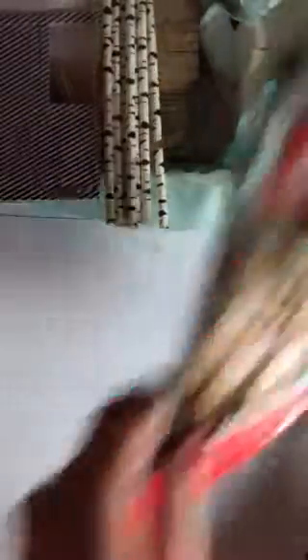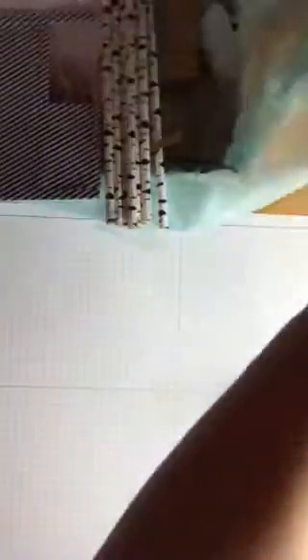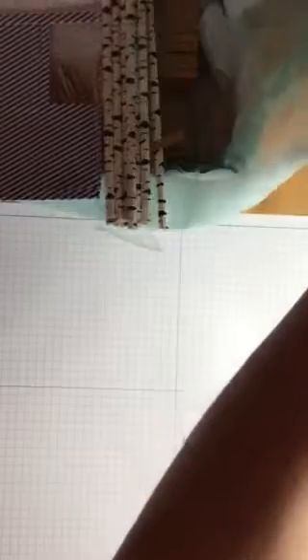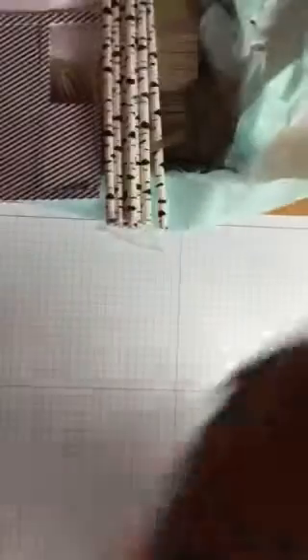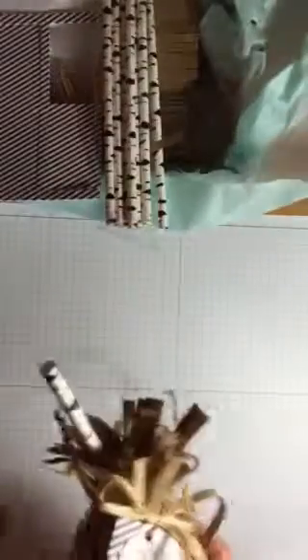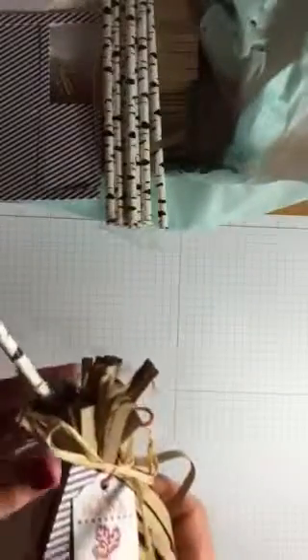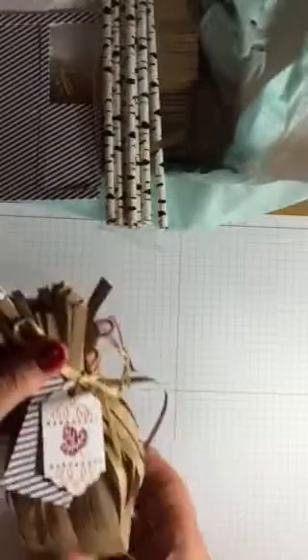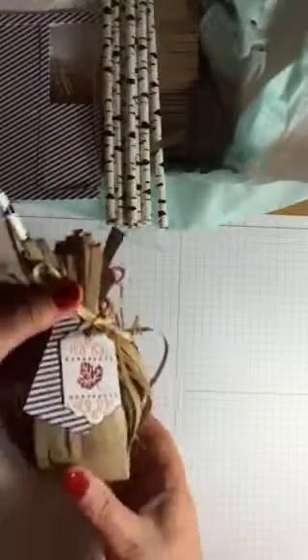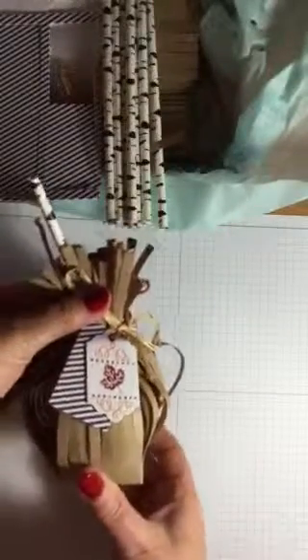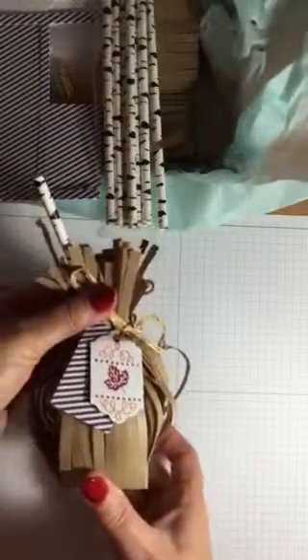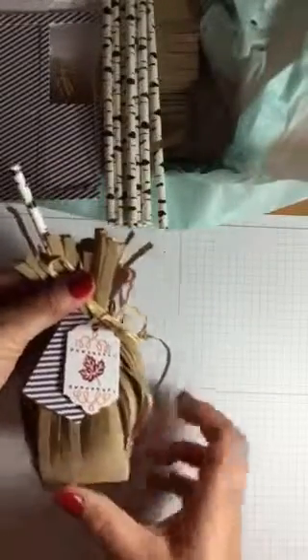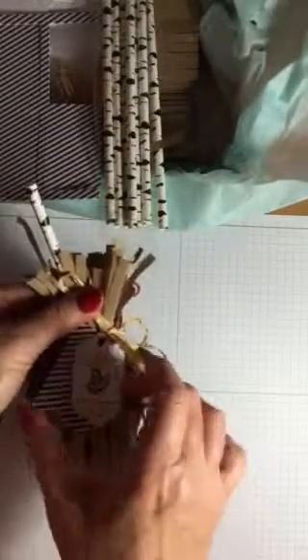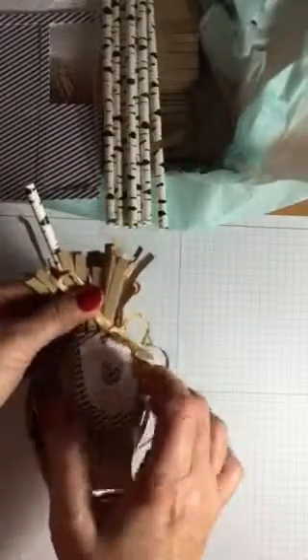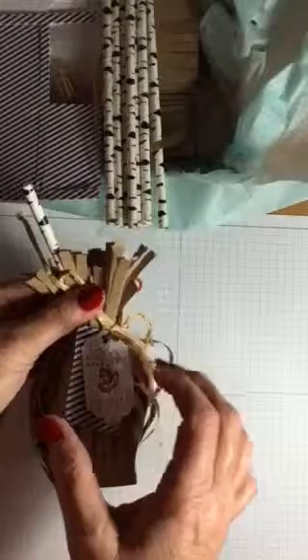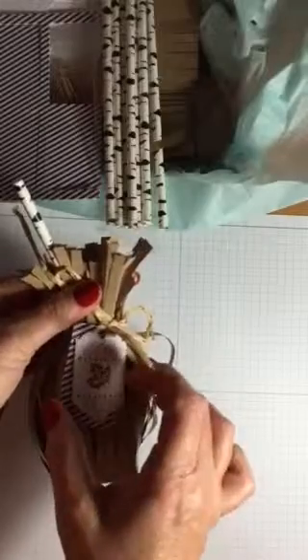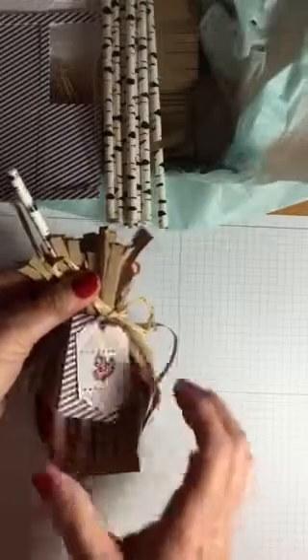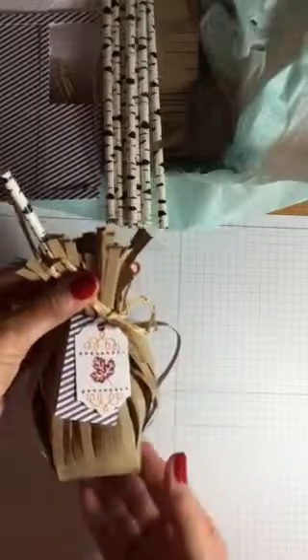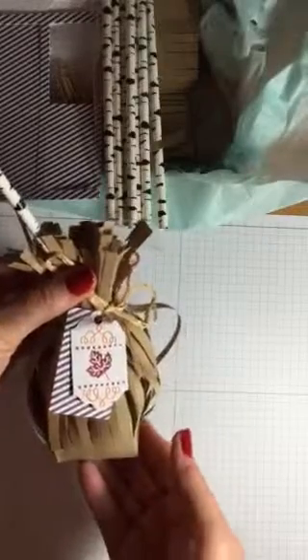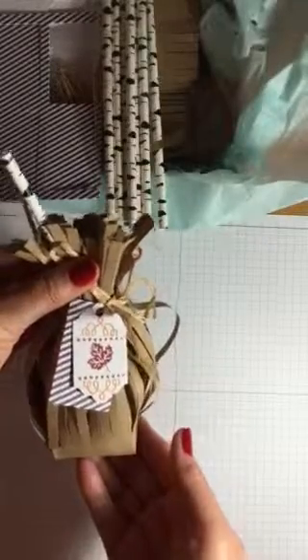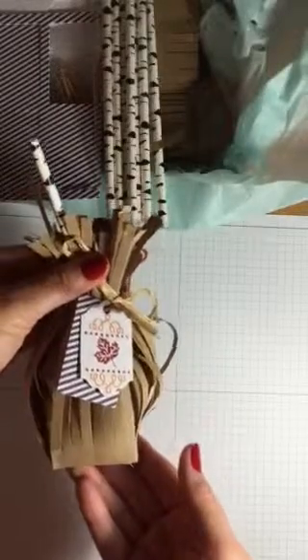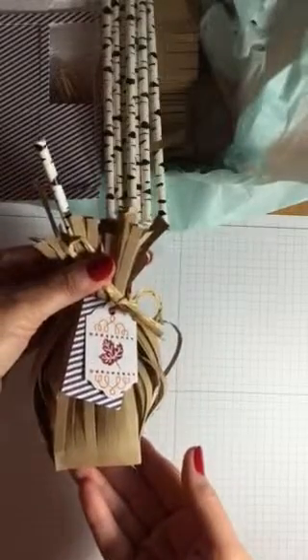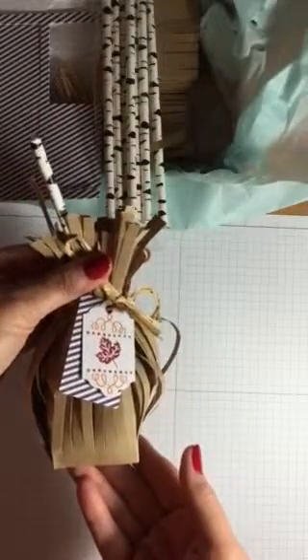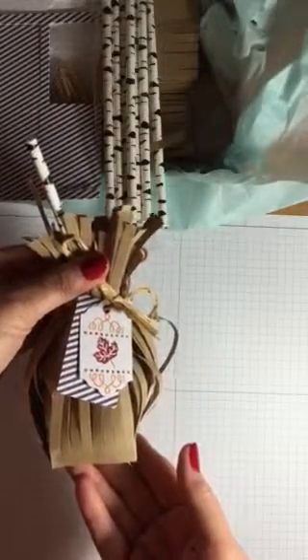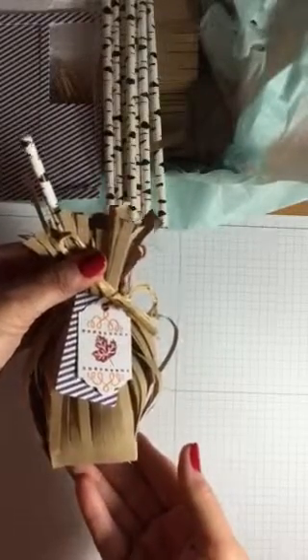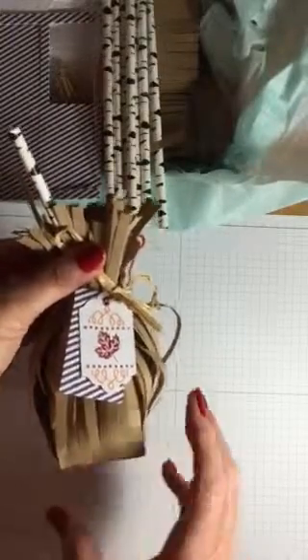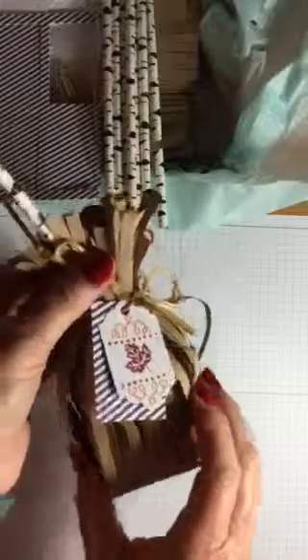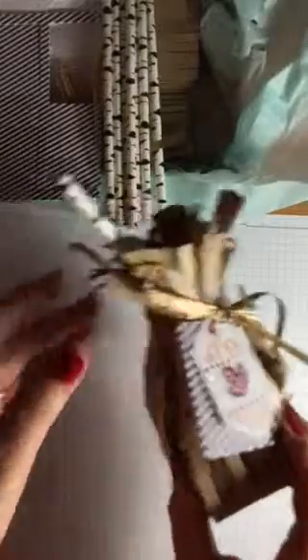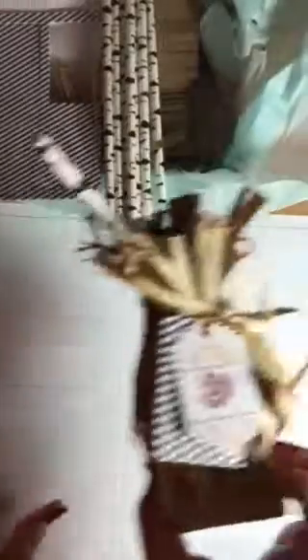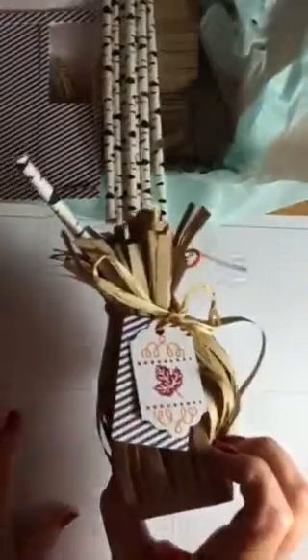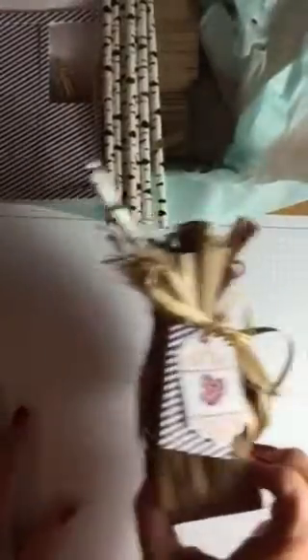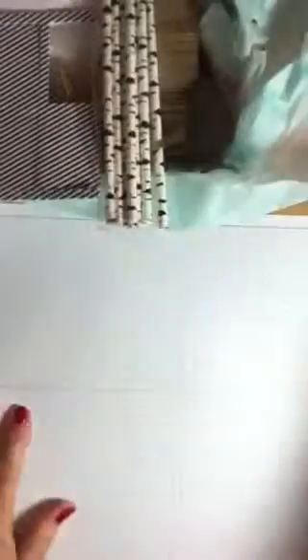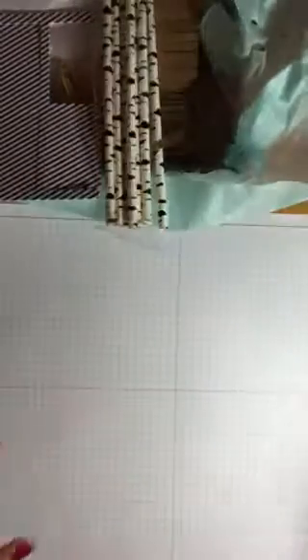So I always make at least one or two exactly like it showed, and I made this one with the fall decoration. I thought that might even be cute as table decorations on my Thanksgiving table this year. But then I thought, okay, so what else could I do with this?